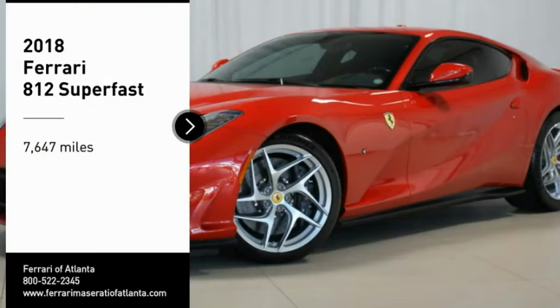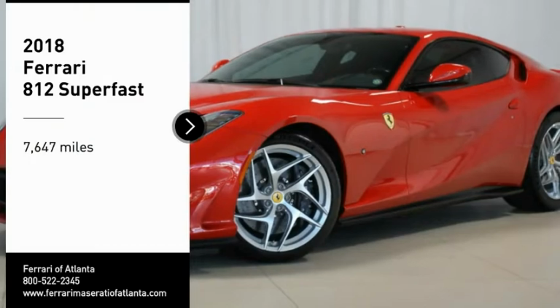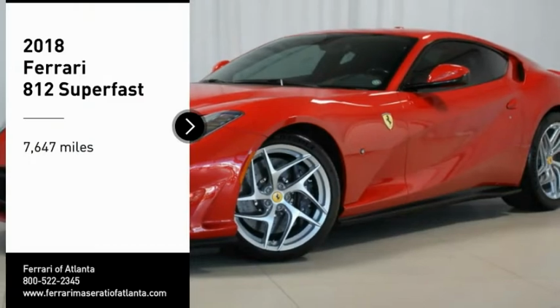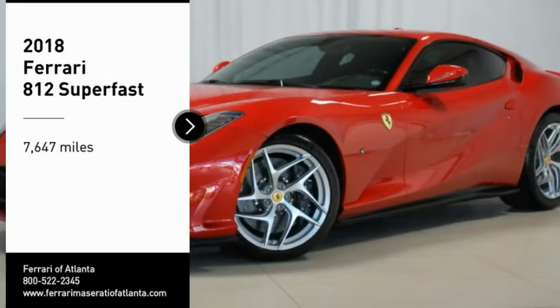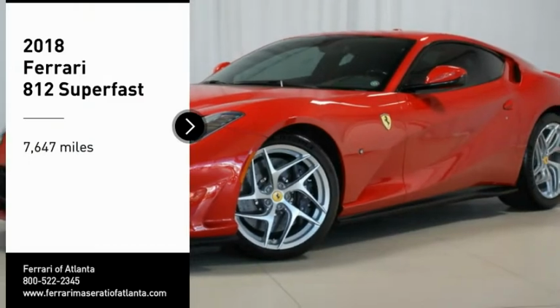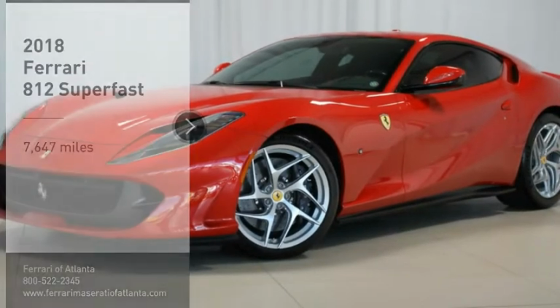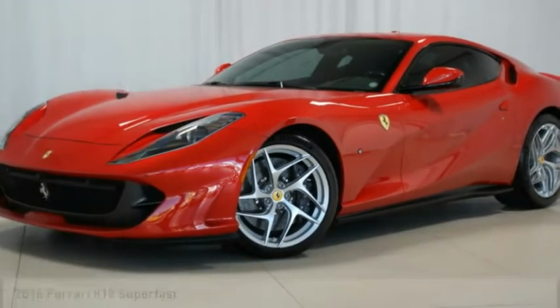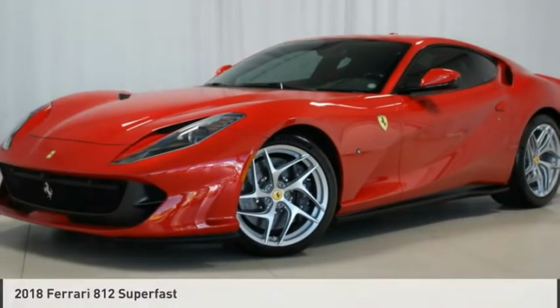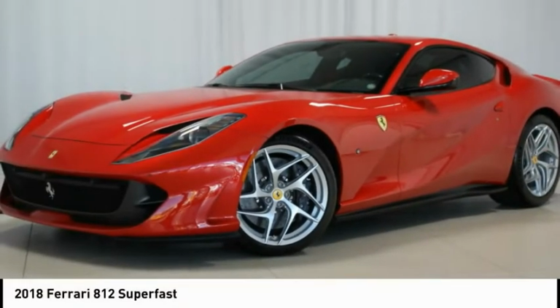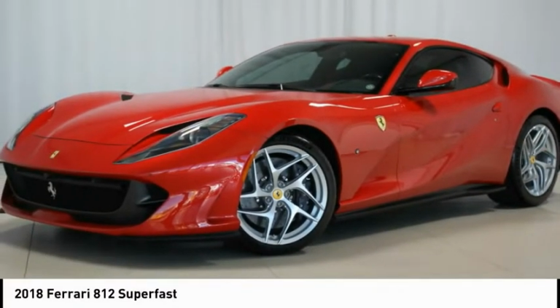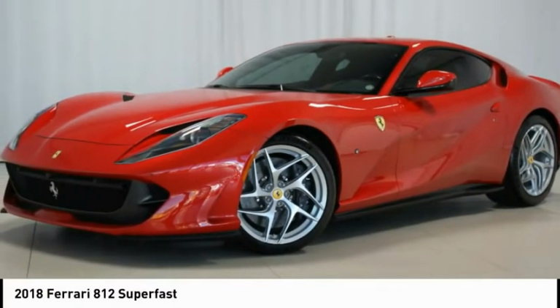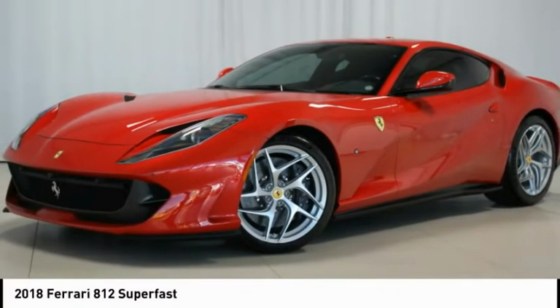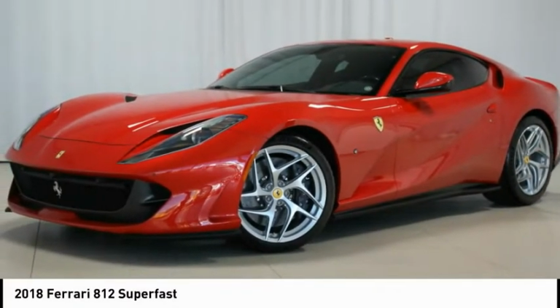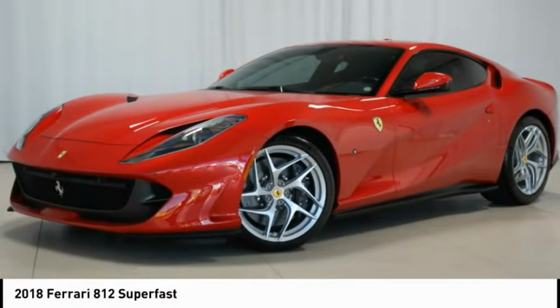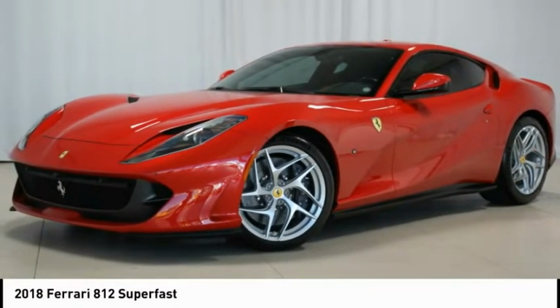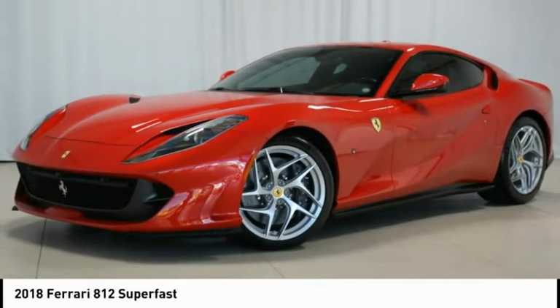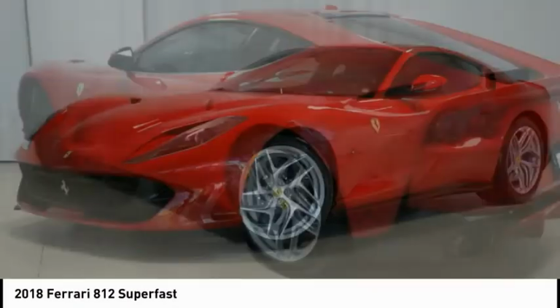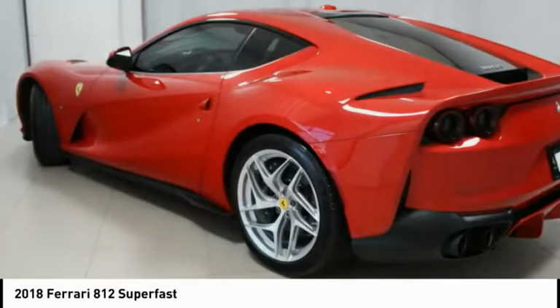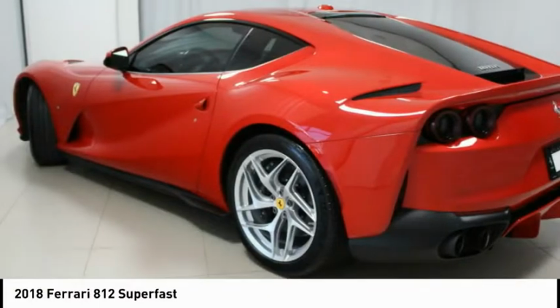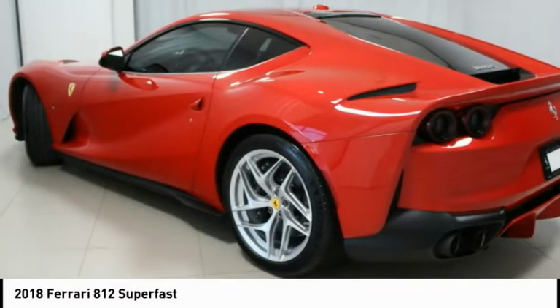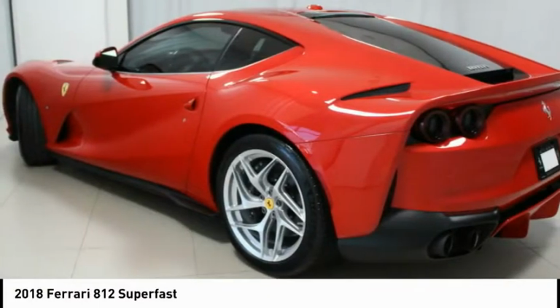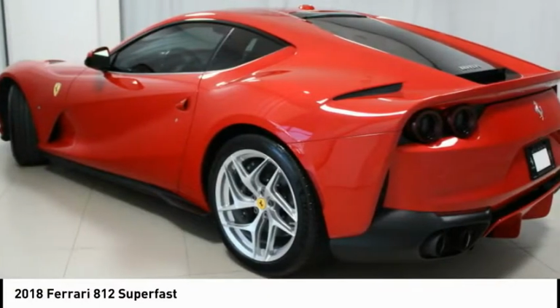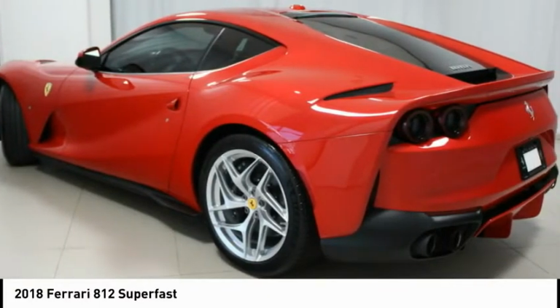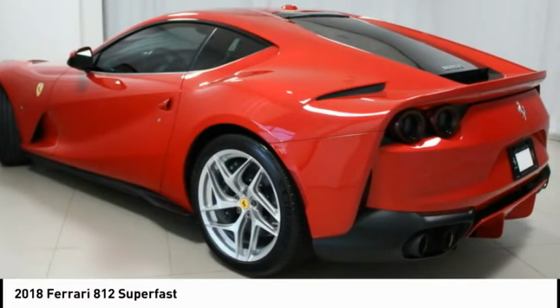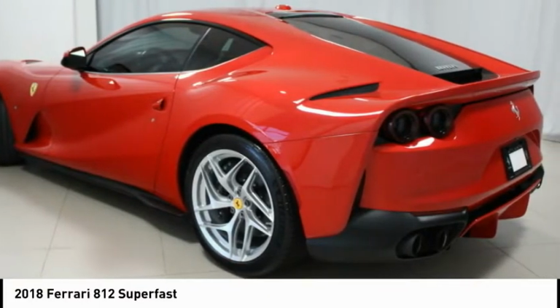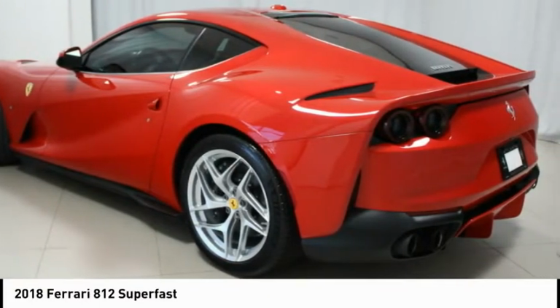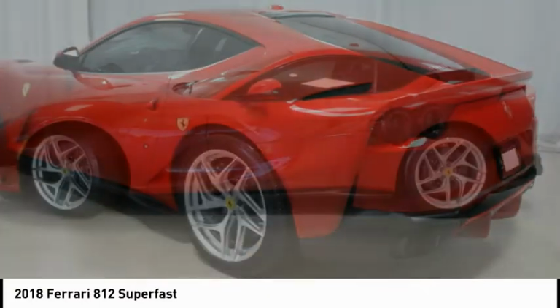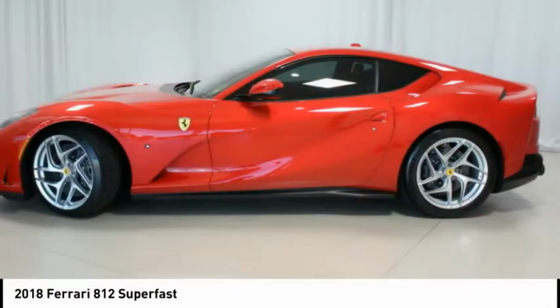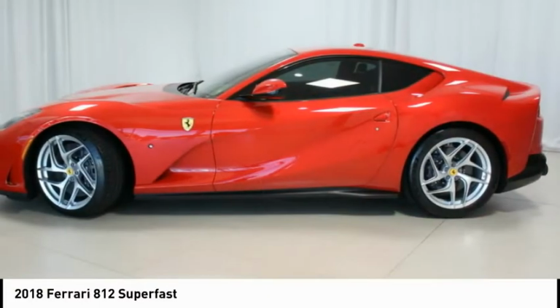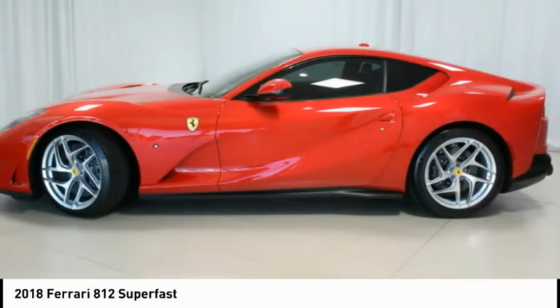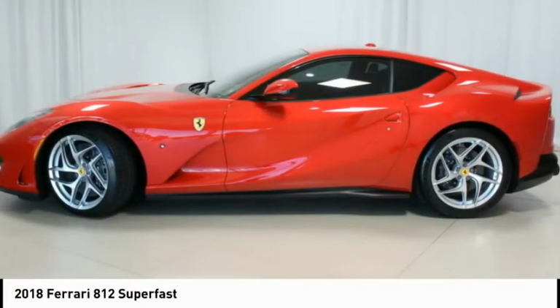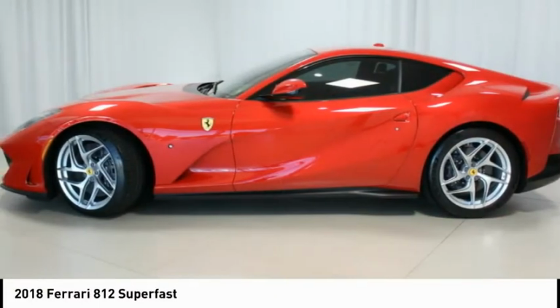This 2018 Ferrari 812 Superfast in Rosso Formula 1 over Nero Interior is a one-owner car ordered new from FOA, with only 7,647 miles.